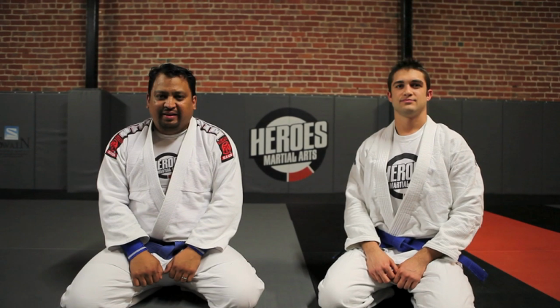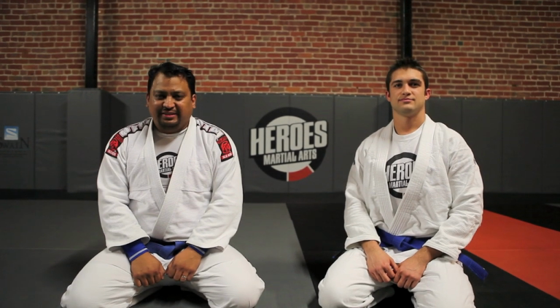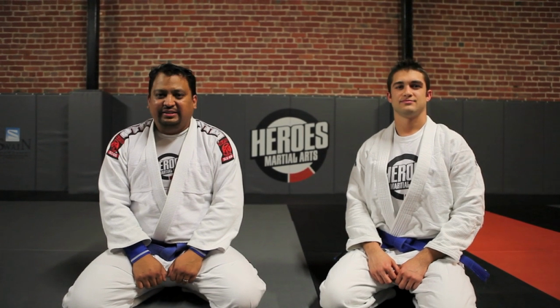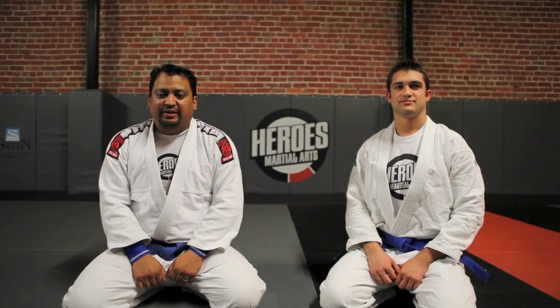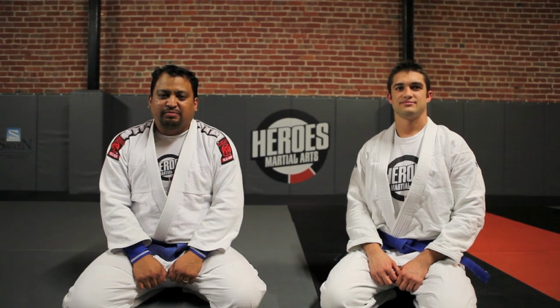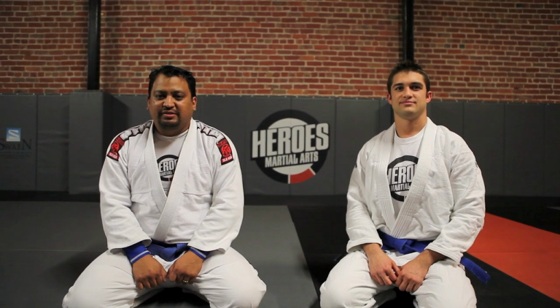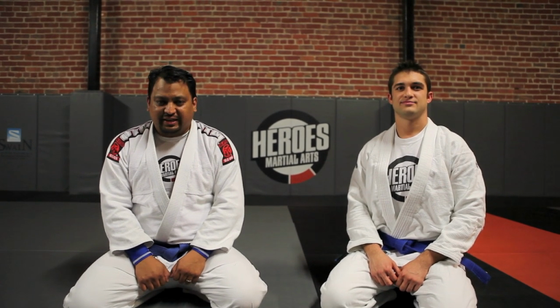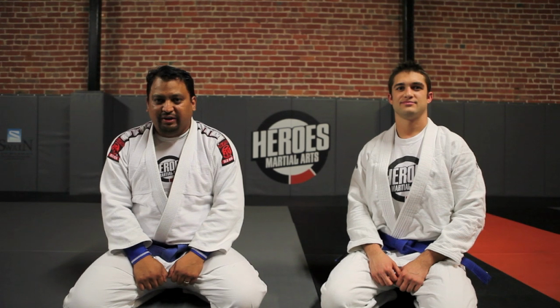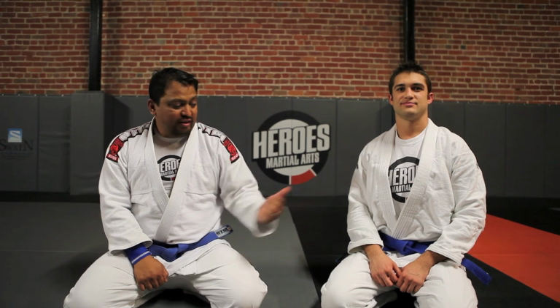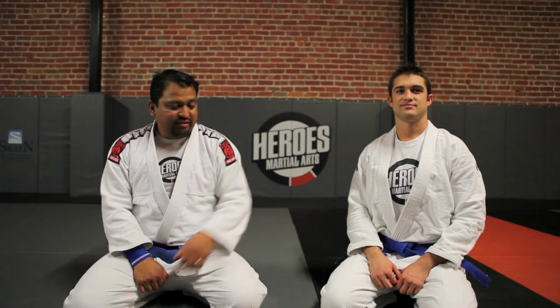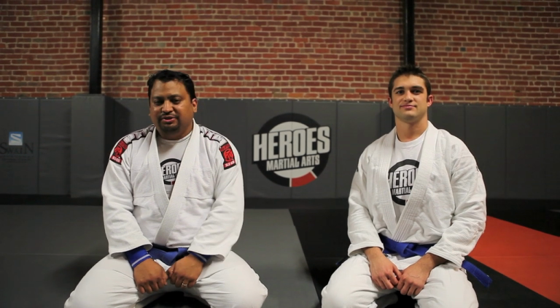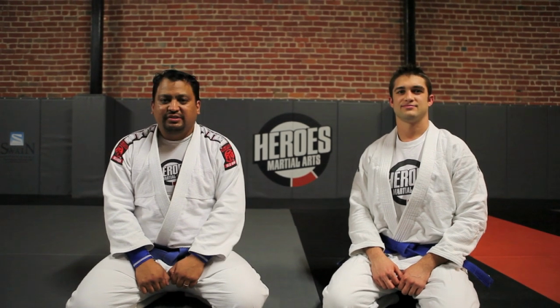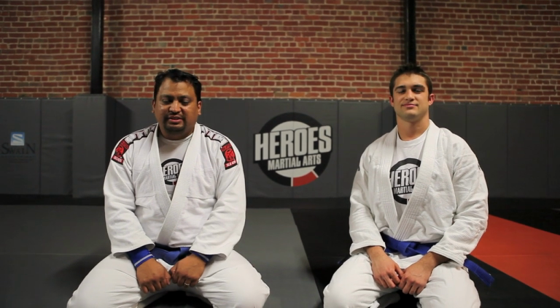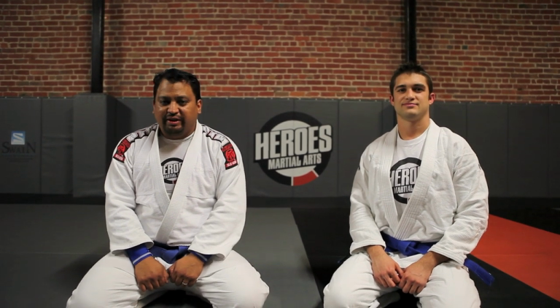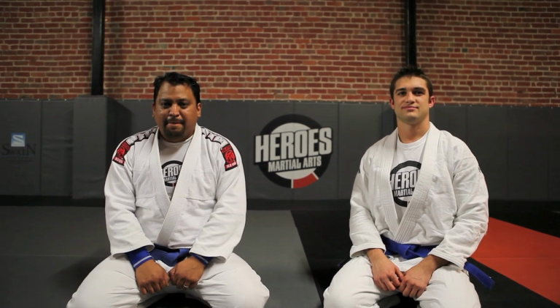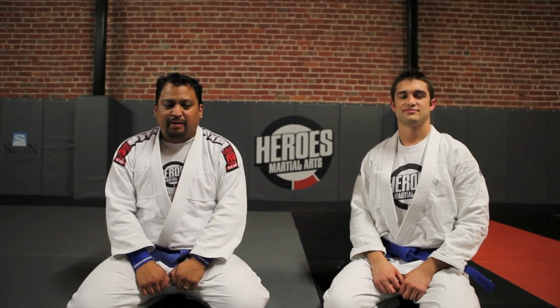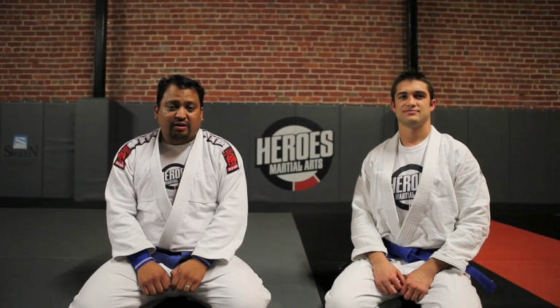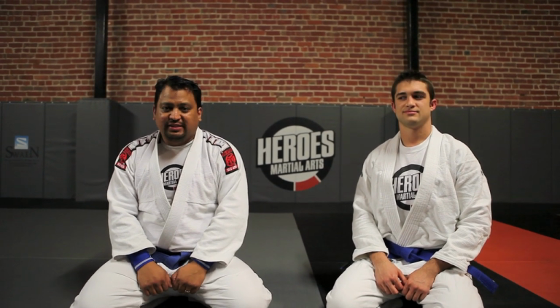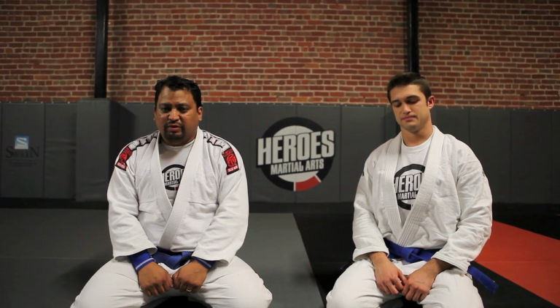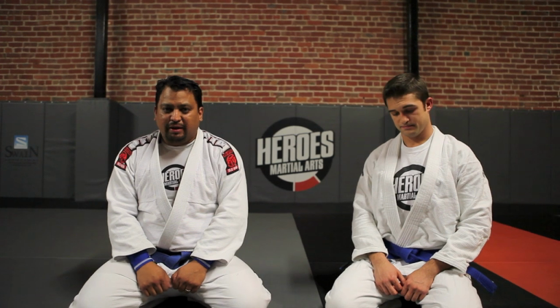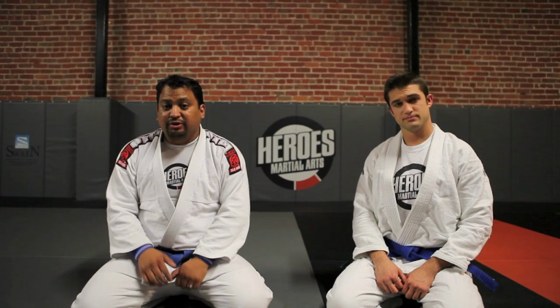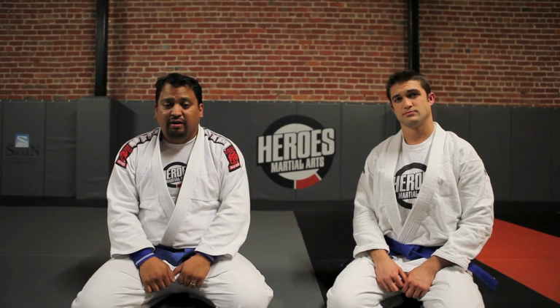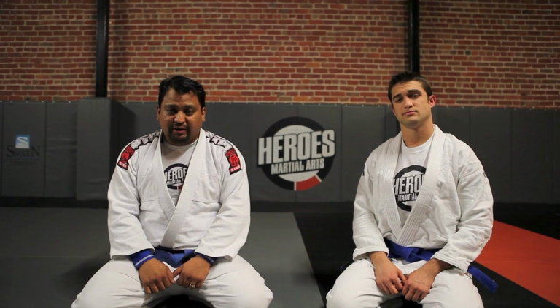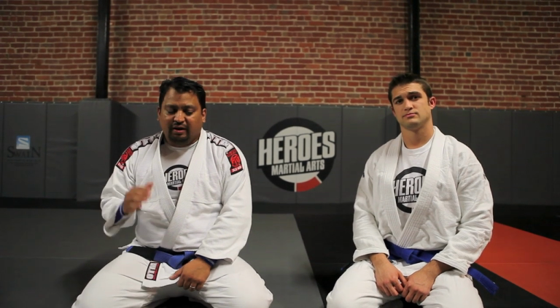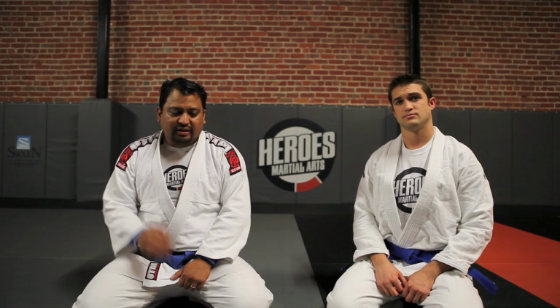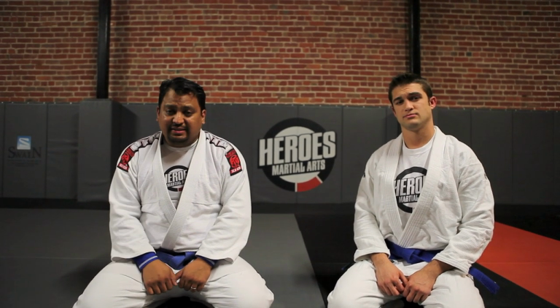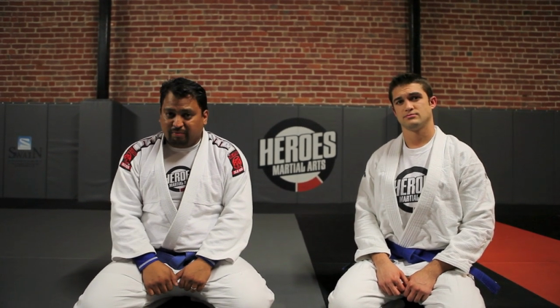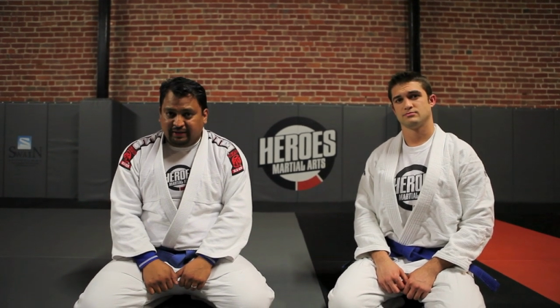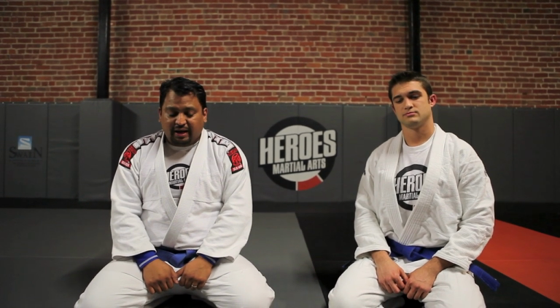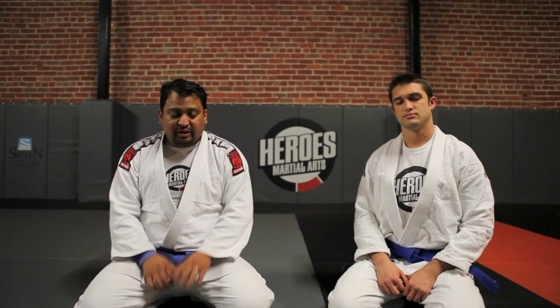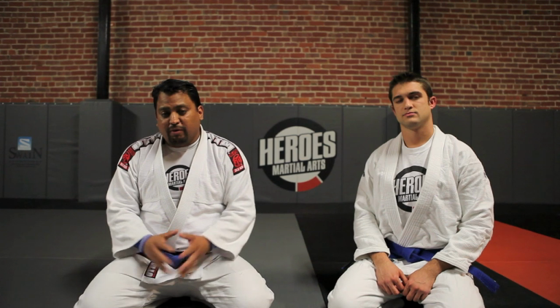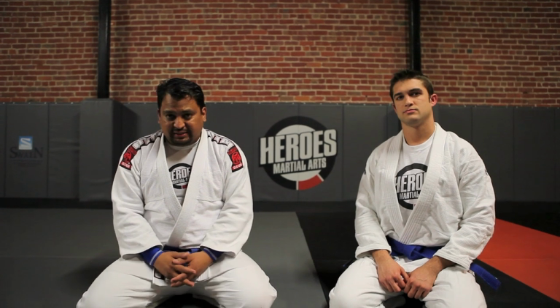Hey guys, Ed Solis here at Heroes Martial Arts in San Jose, California, along with Dino Diomastro, our Assistant Wrestling Instructor. We're going to start off today's lesson talking about penetrating our opponent, attacking somebody from our feet, and we're going to cover the four basic steps.